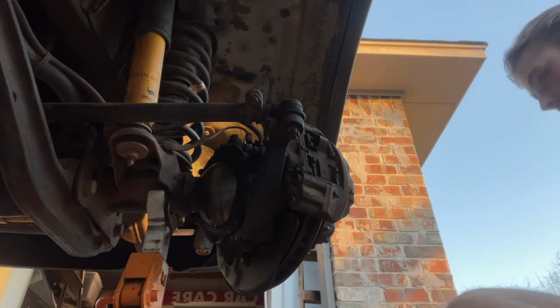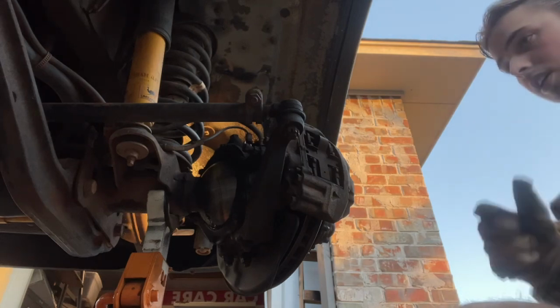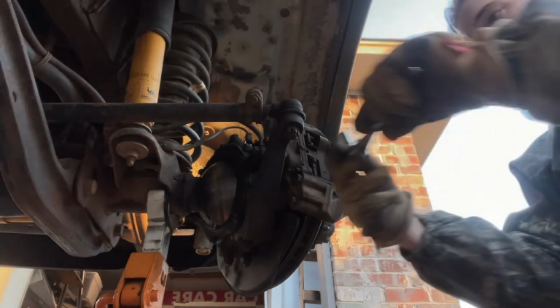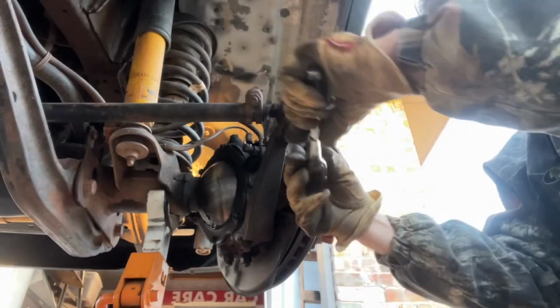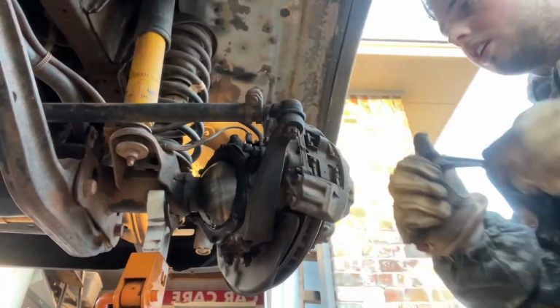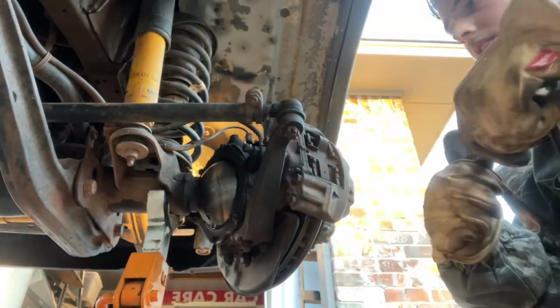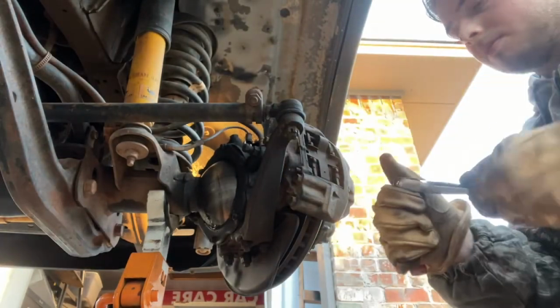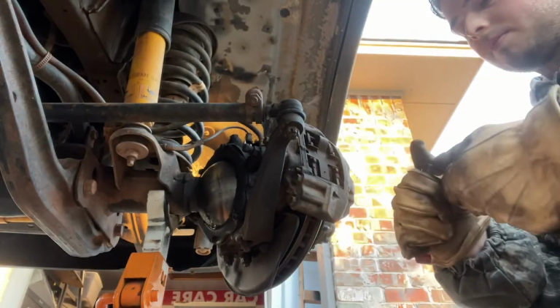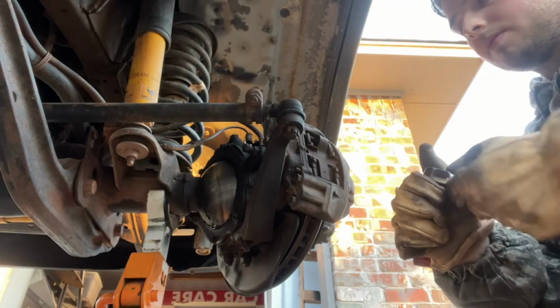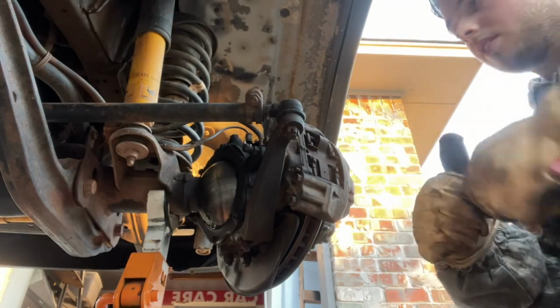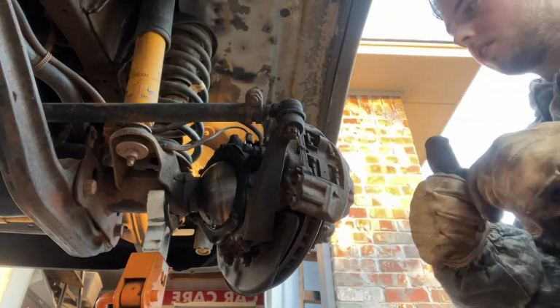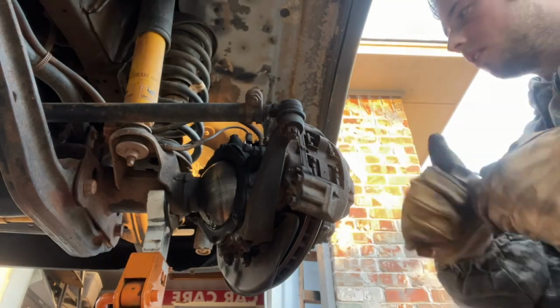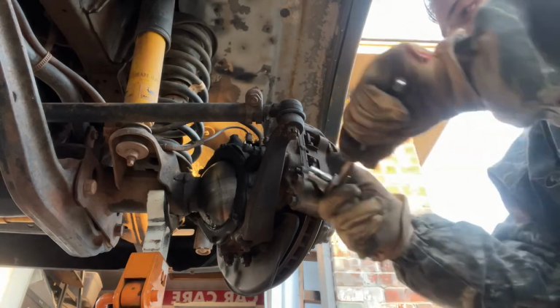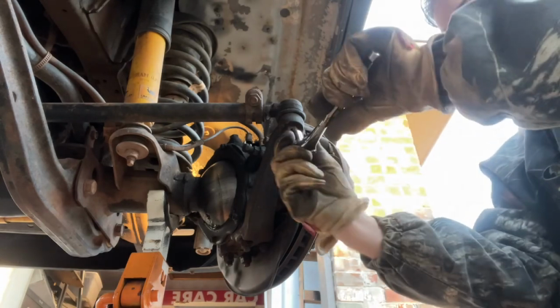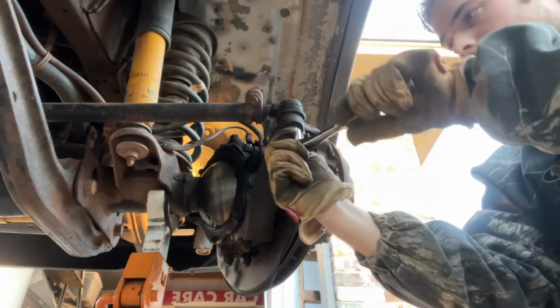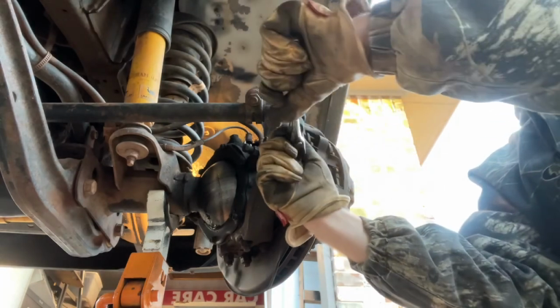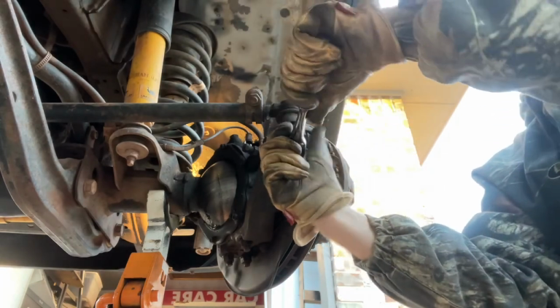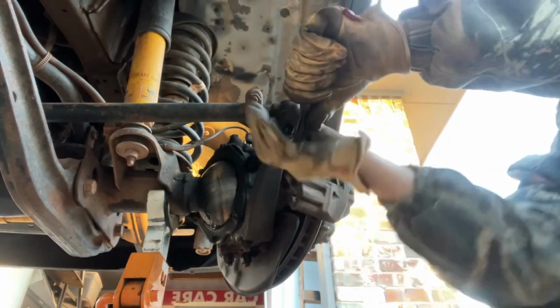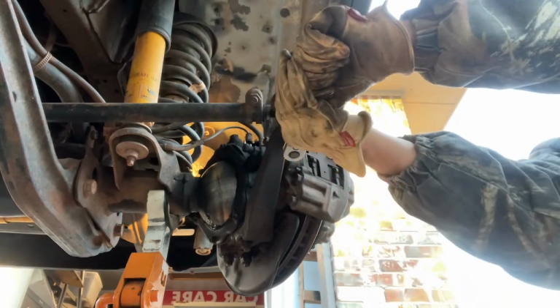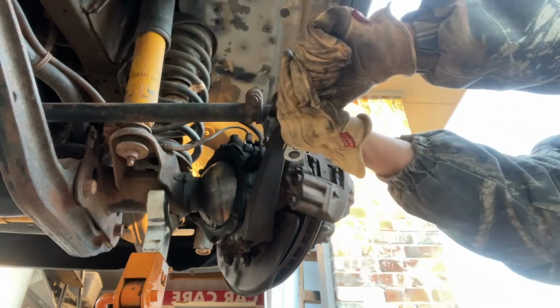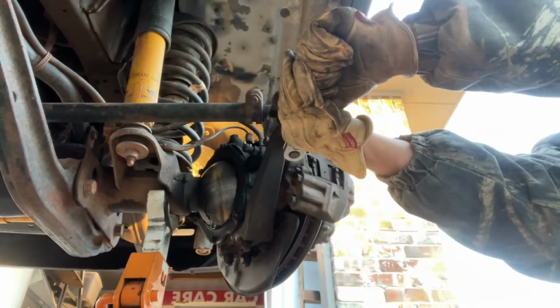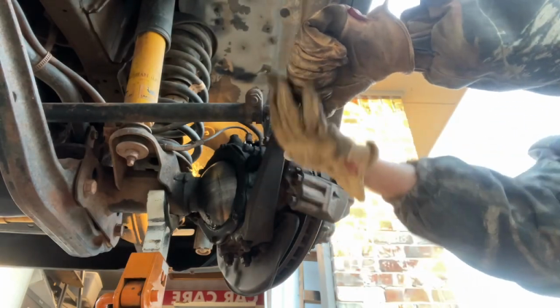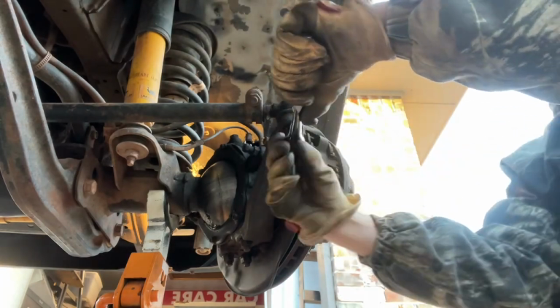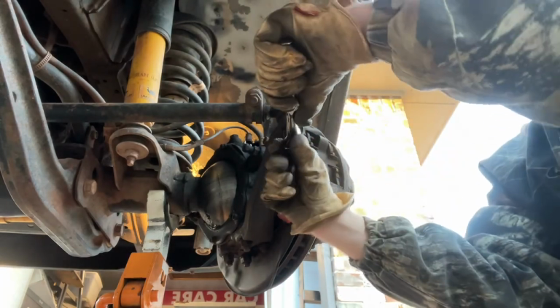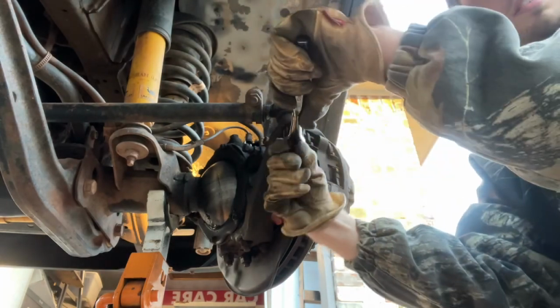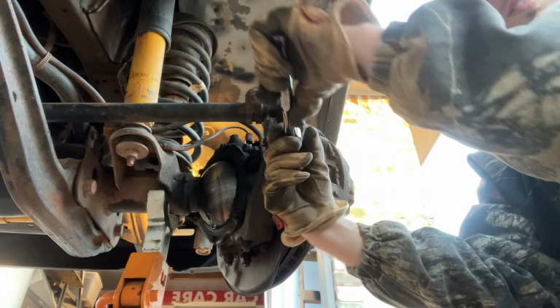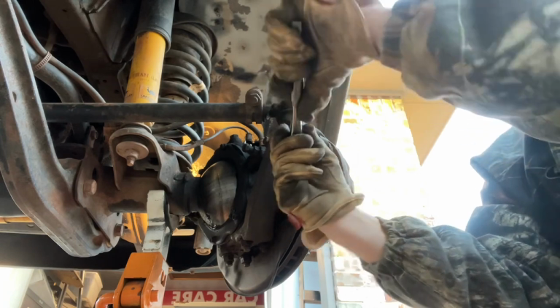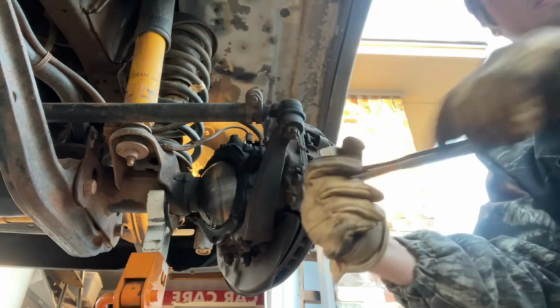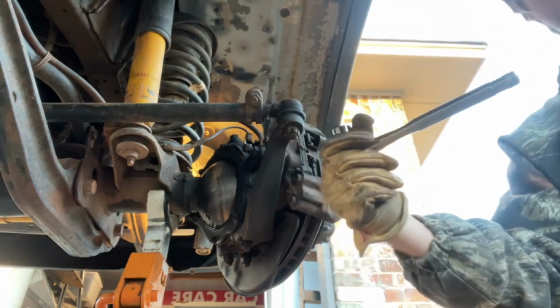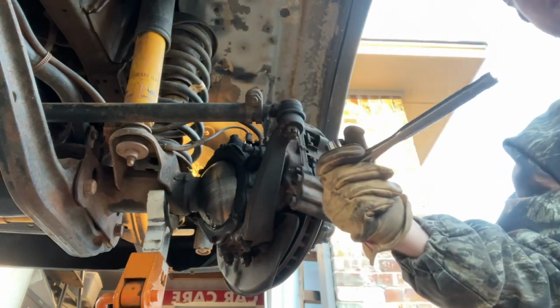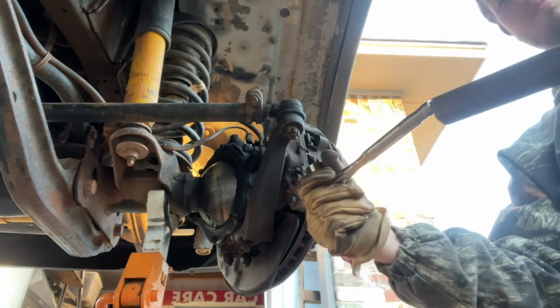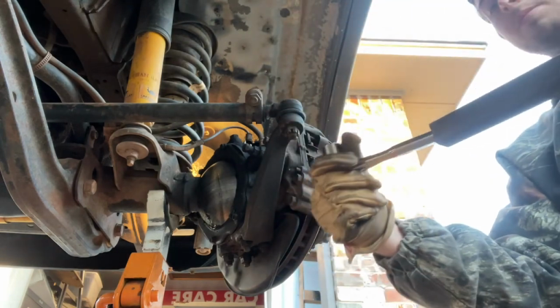Now take your 19mm. It's real tight, so take your breaker bar.